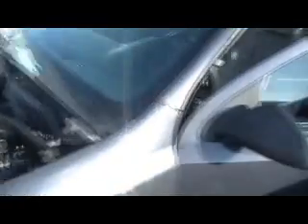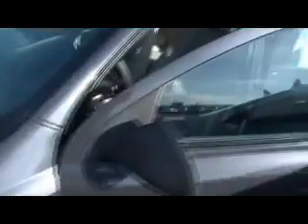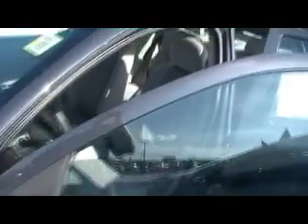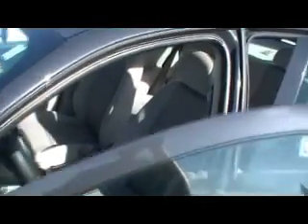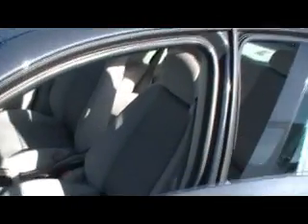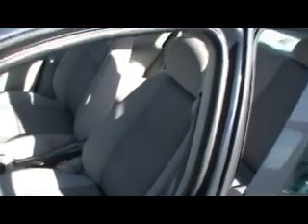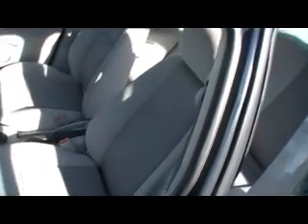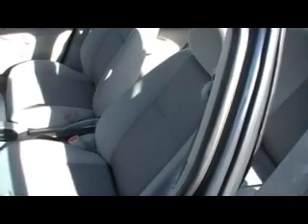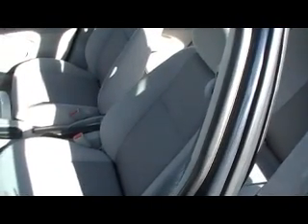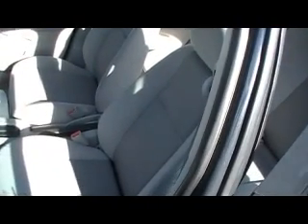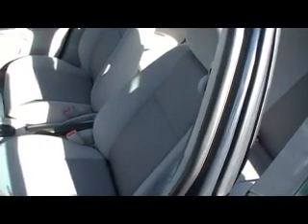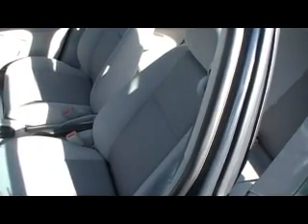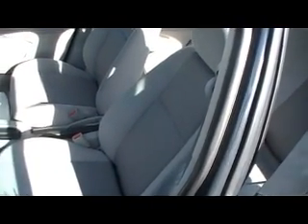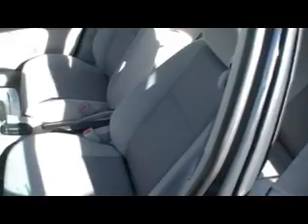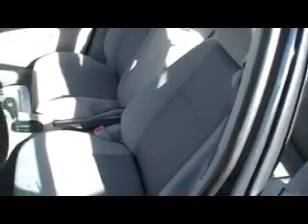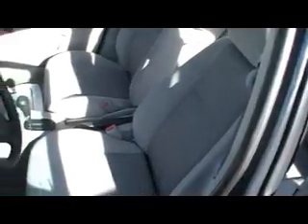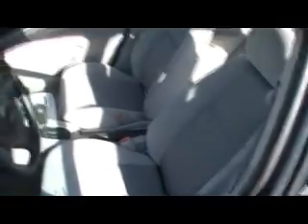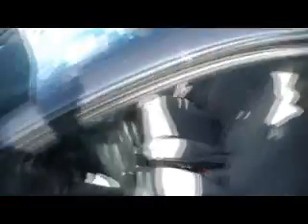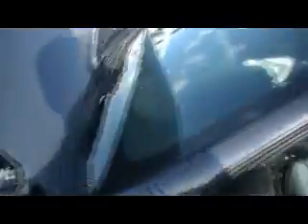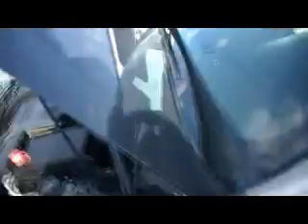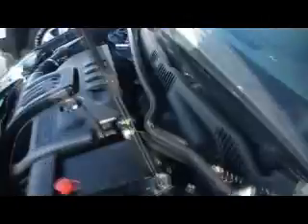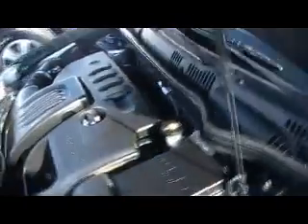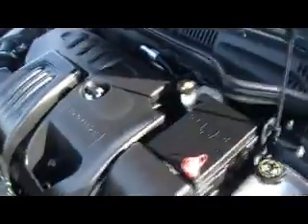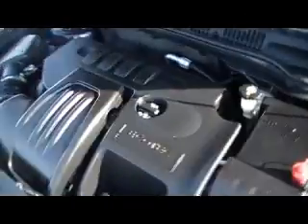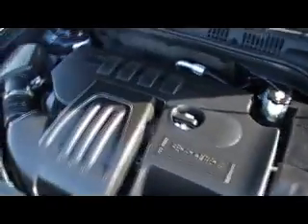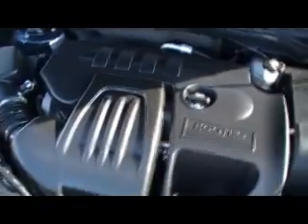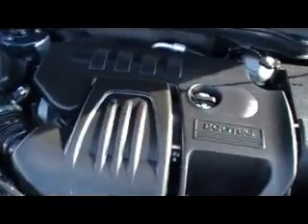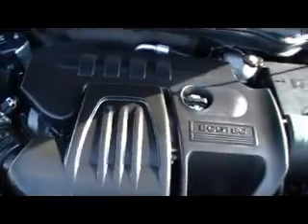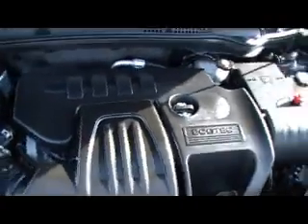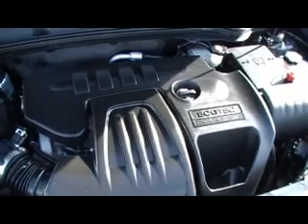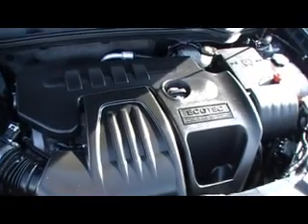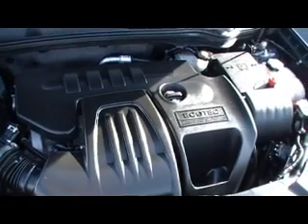Look what I traded for. Showing you today a 2008 Chevy Cobalt LS, 42,033 miles, Ecotec four-cylinder engine.